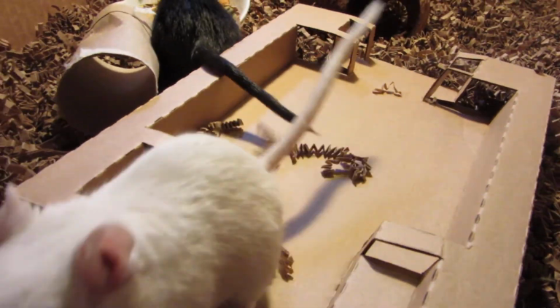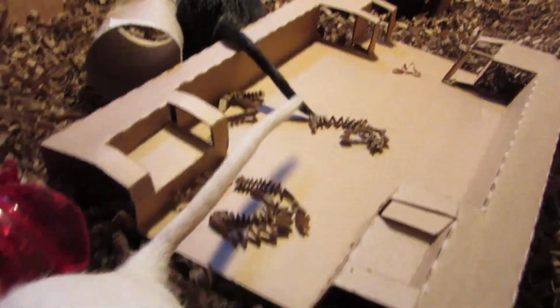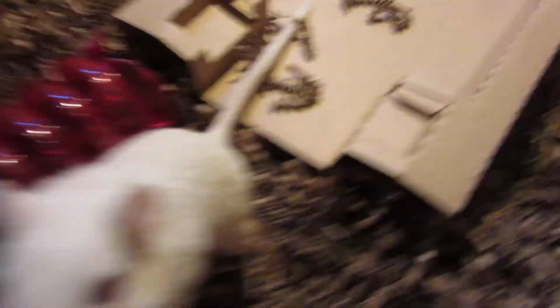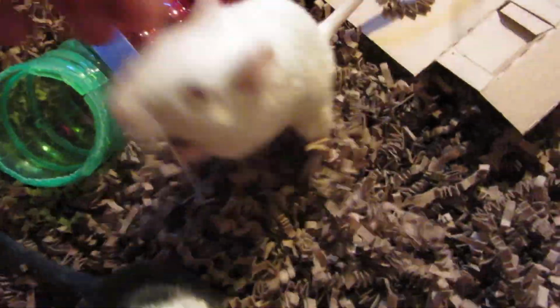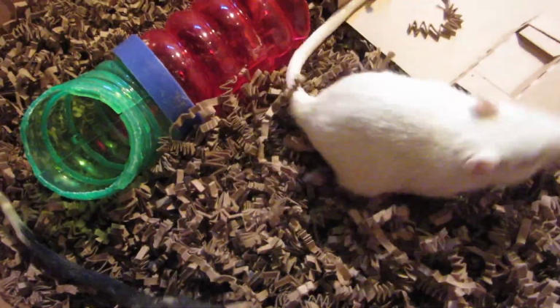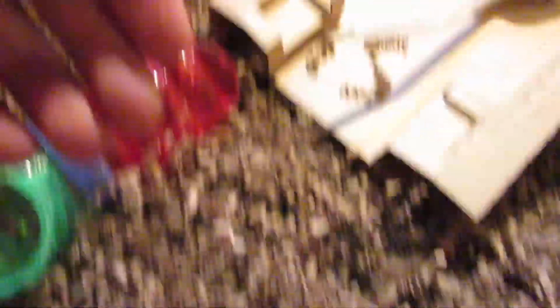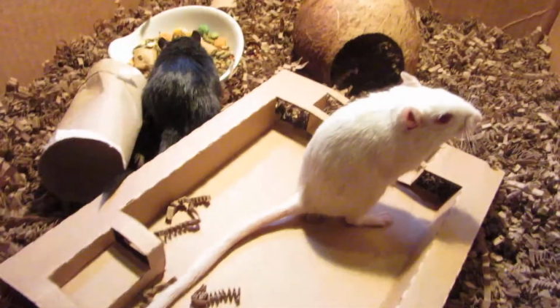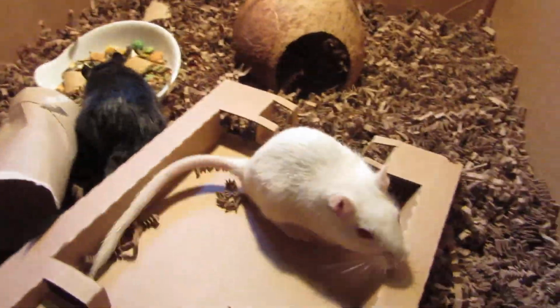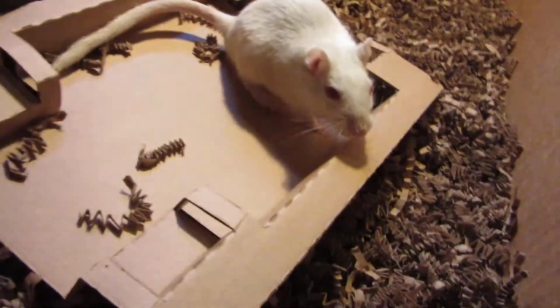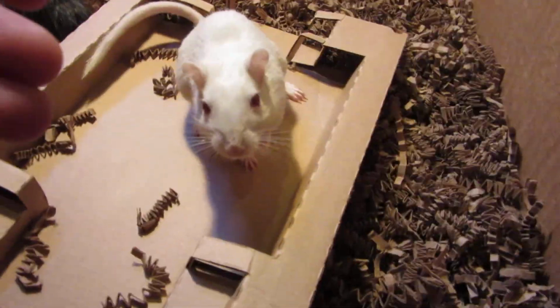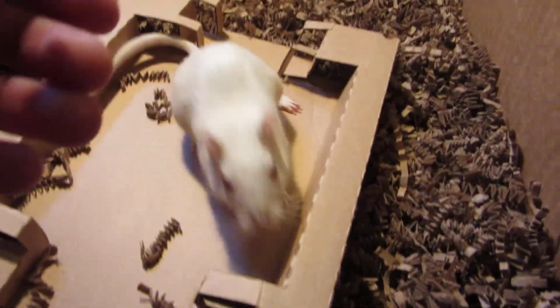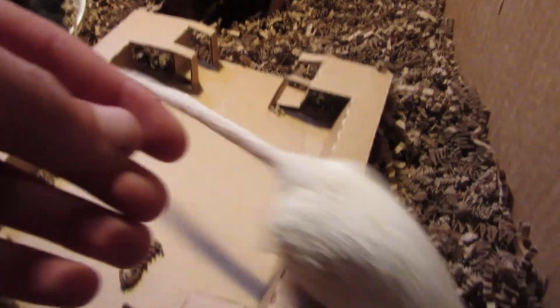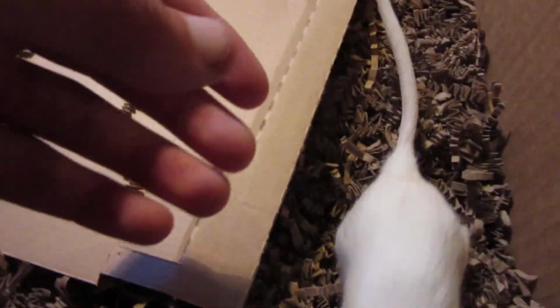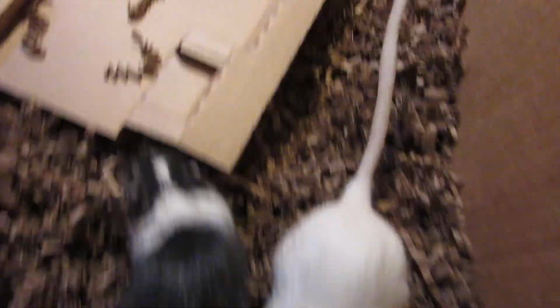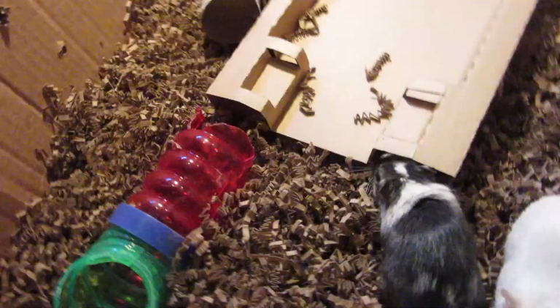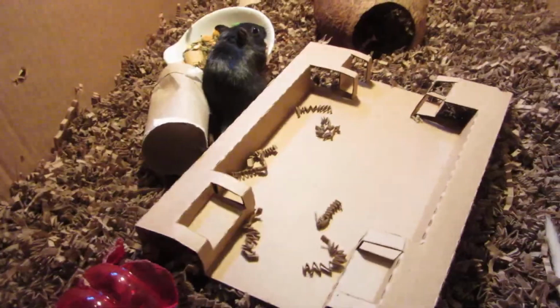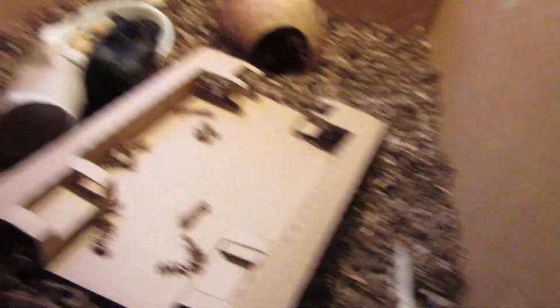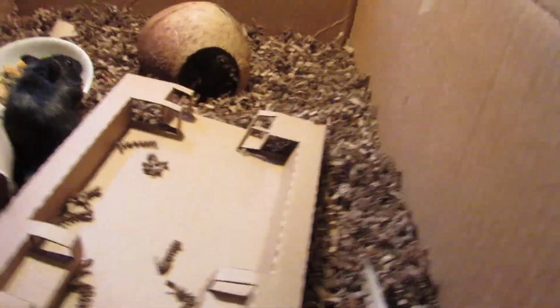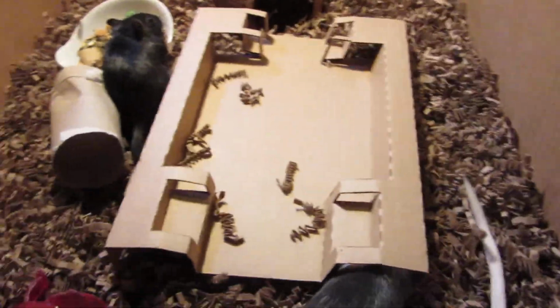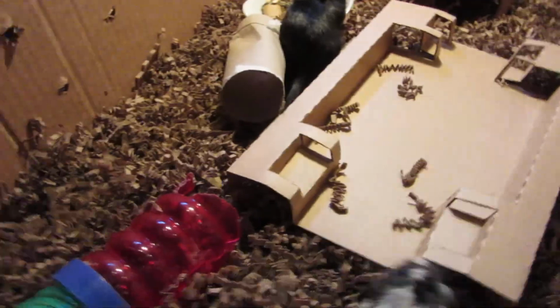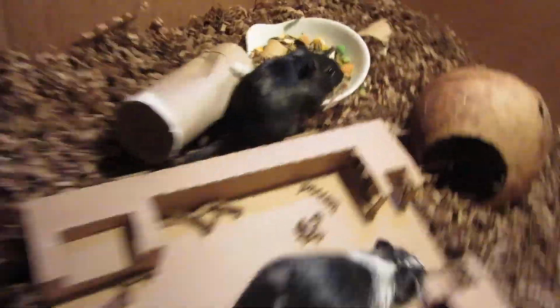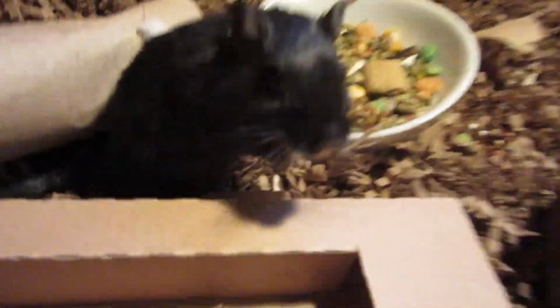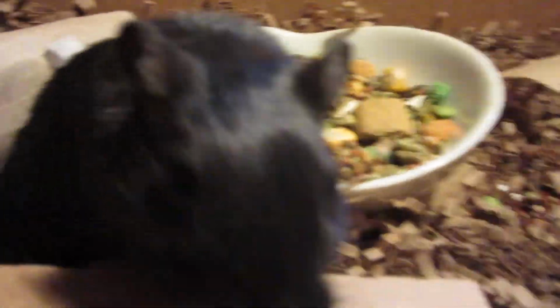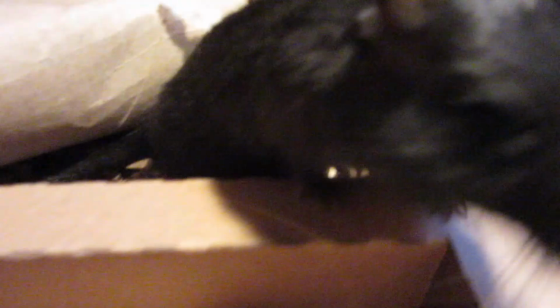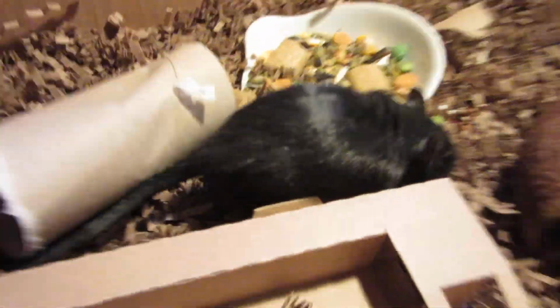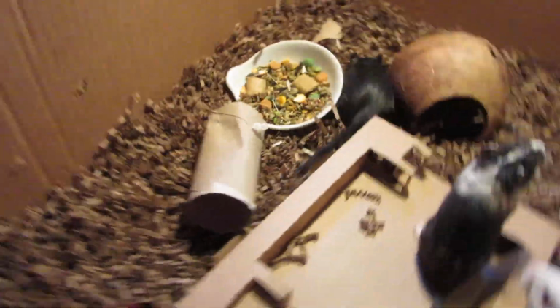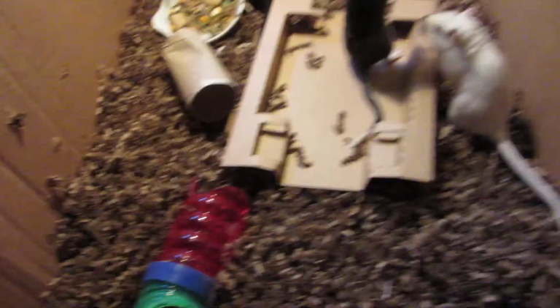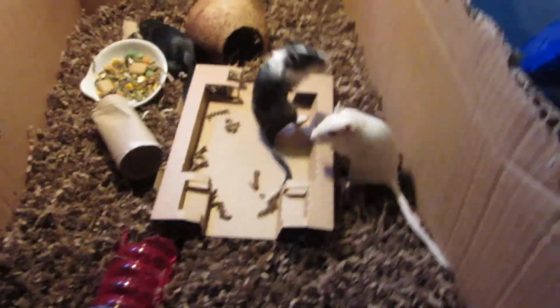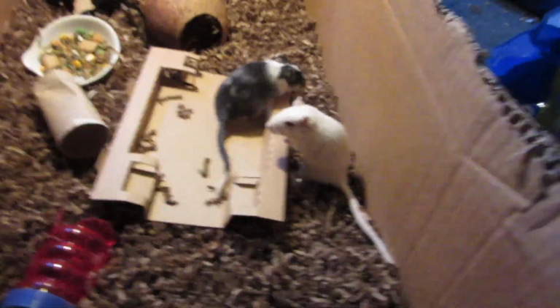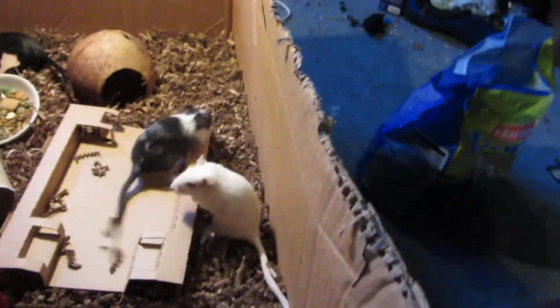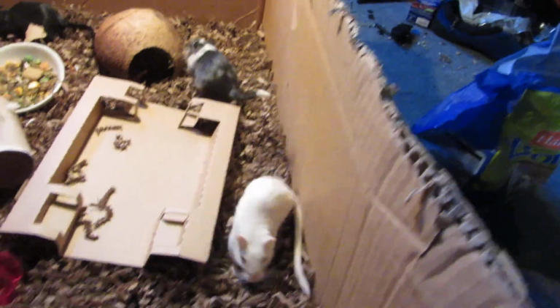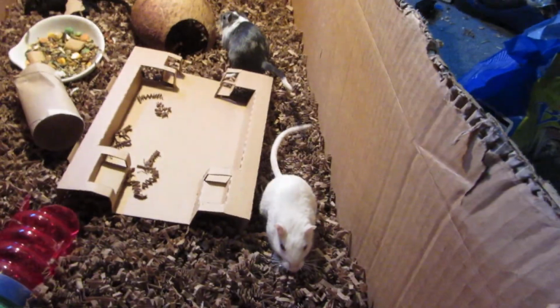They're small animals — you don't want to hurt them or anything like that, obviously.